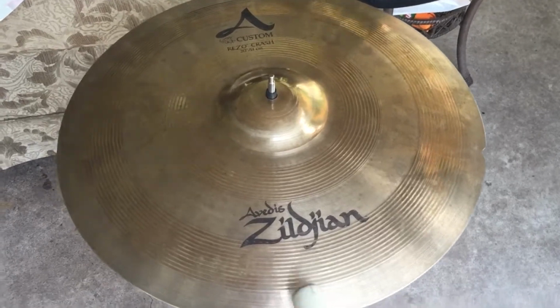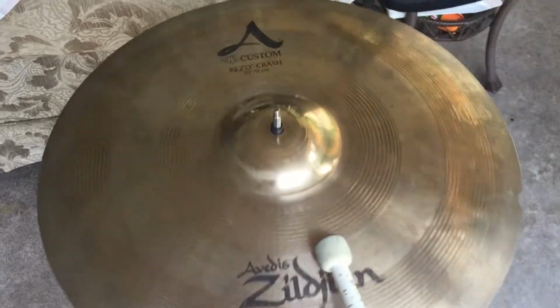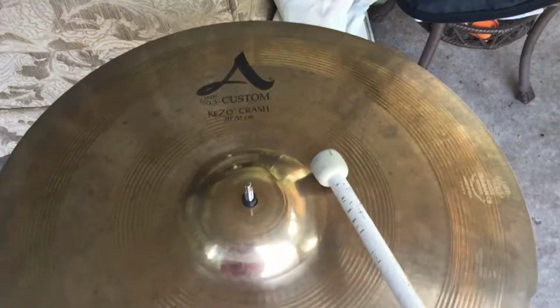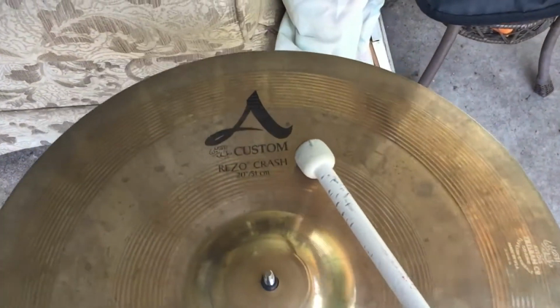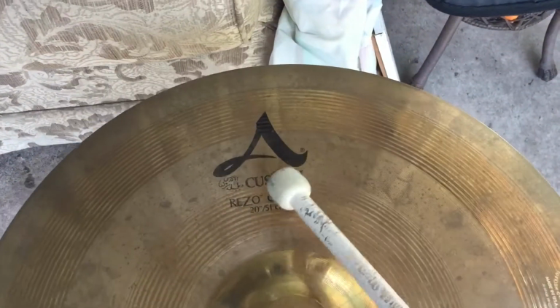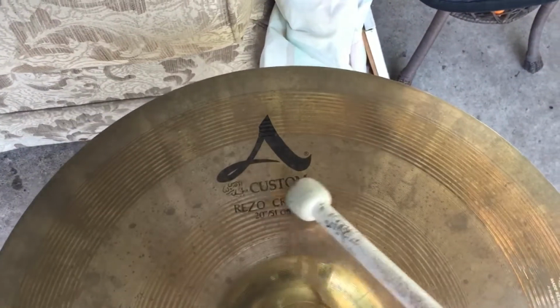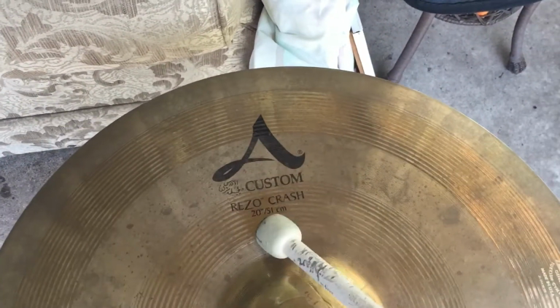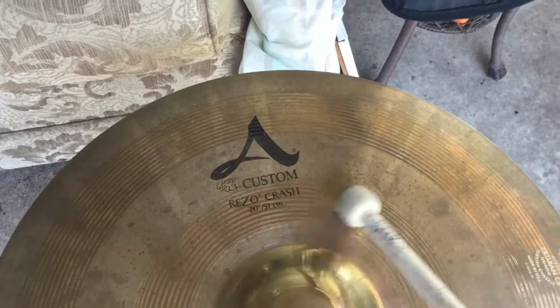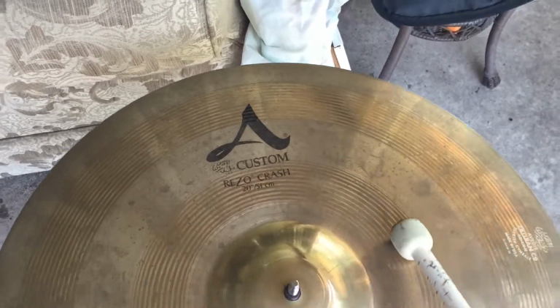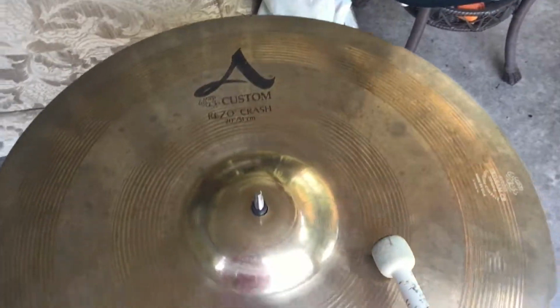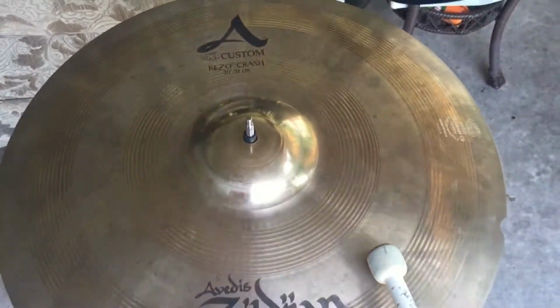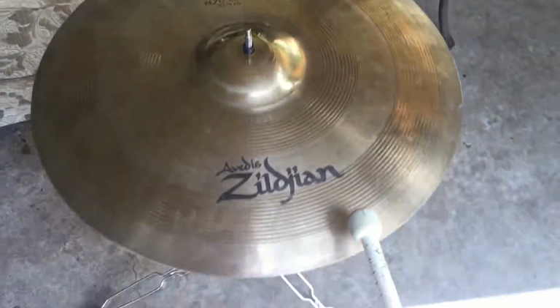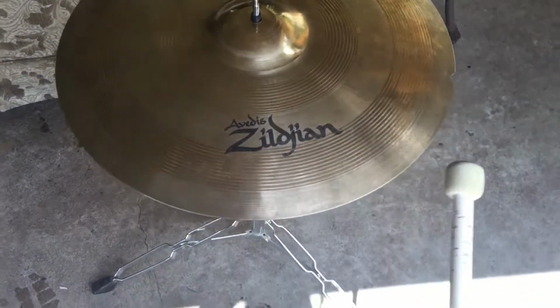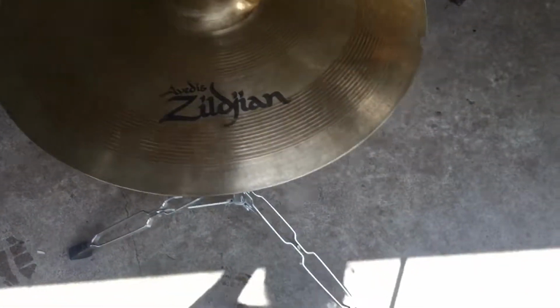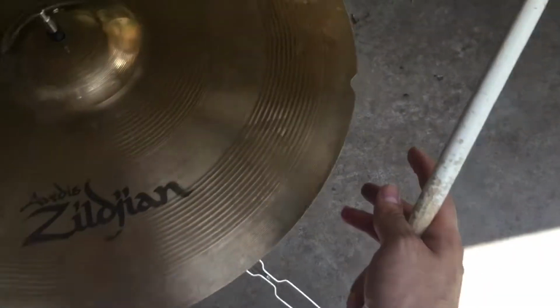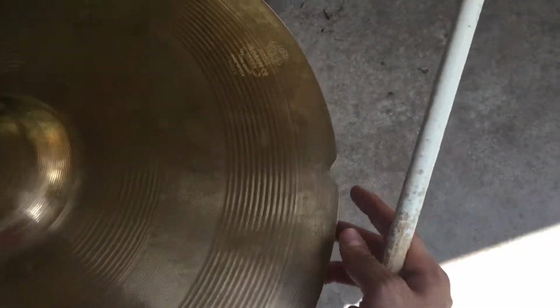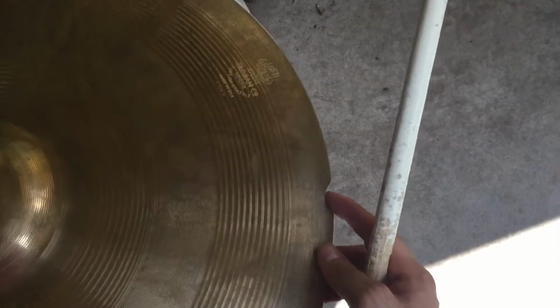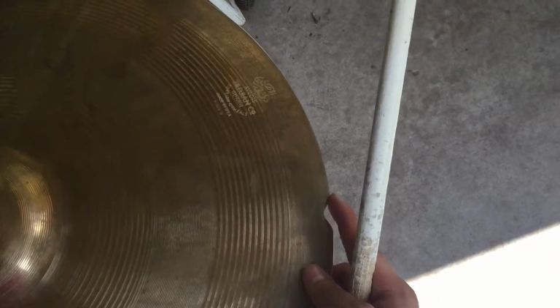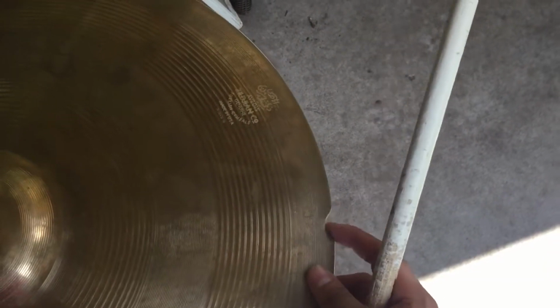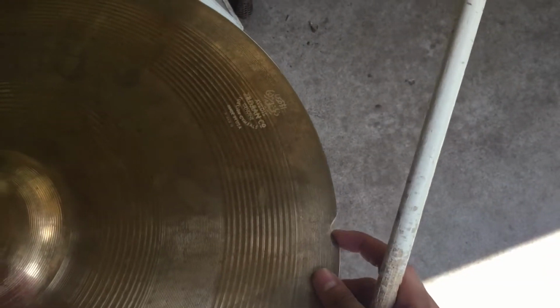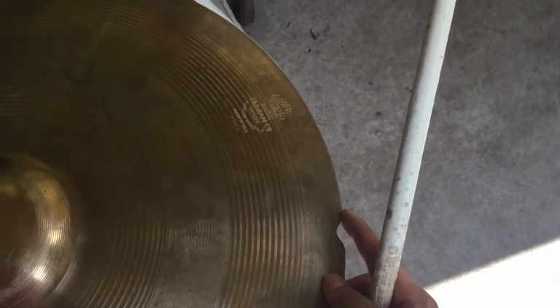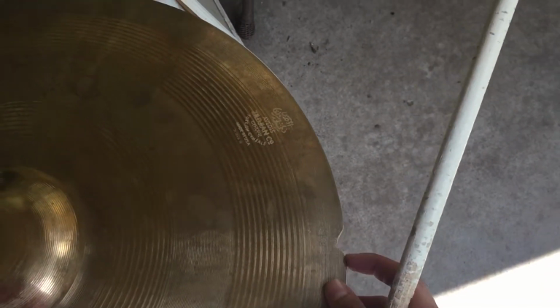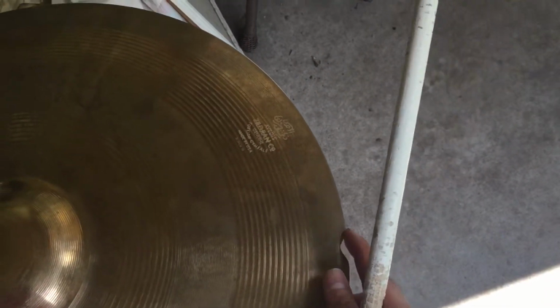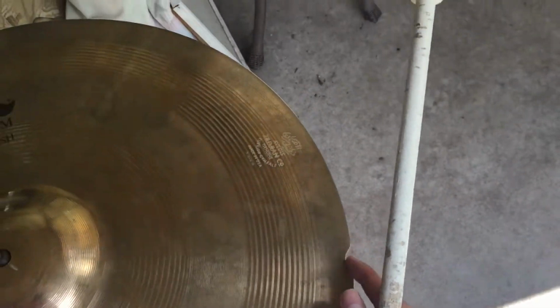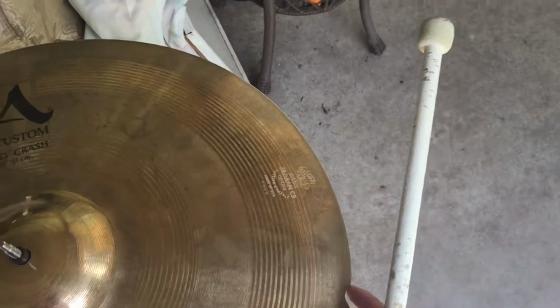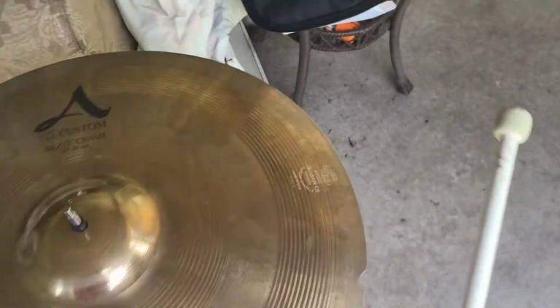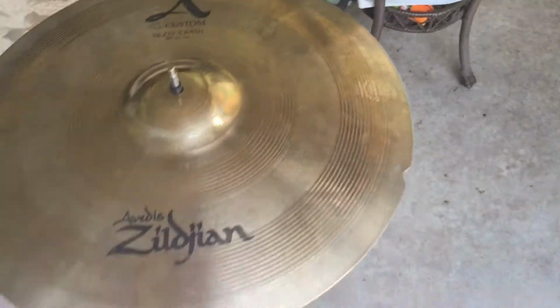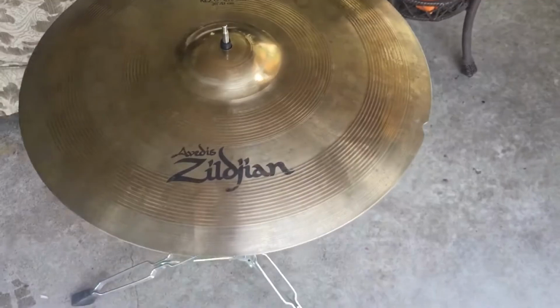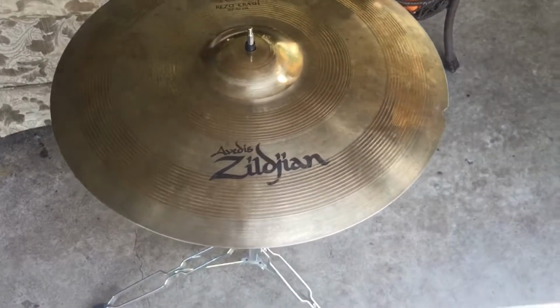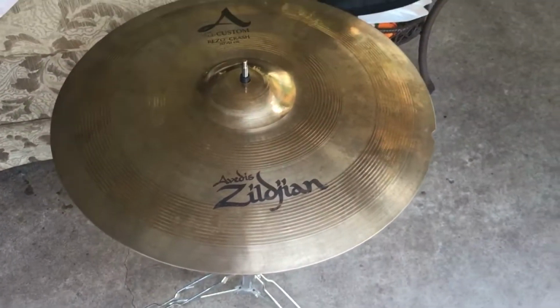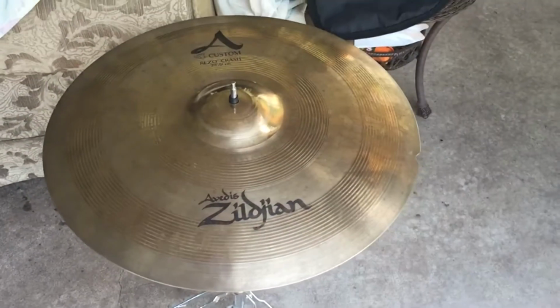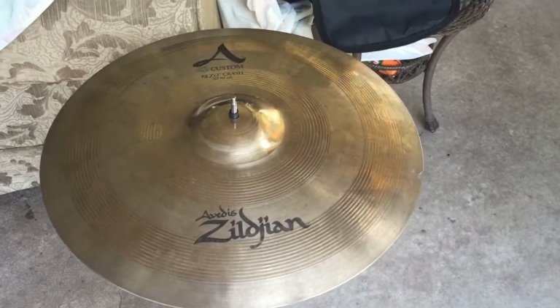Alright y'all, we're back with the Zildjian A-Custom Rezo 20 inch crash, and as you can tell, that crack has been removed. Let's move this butter — let's give a little sound test.